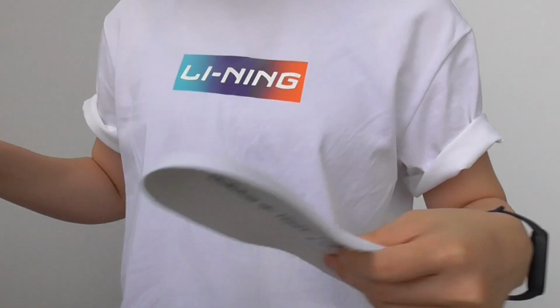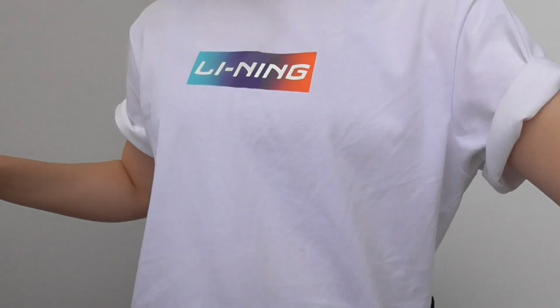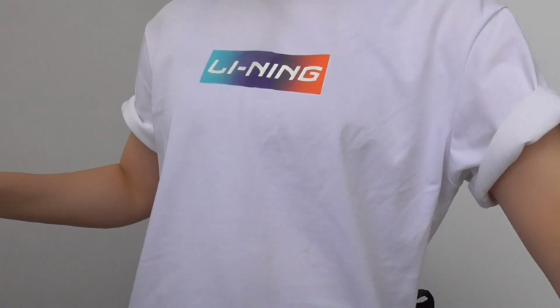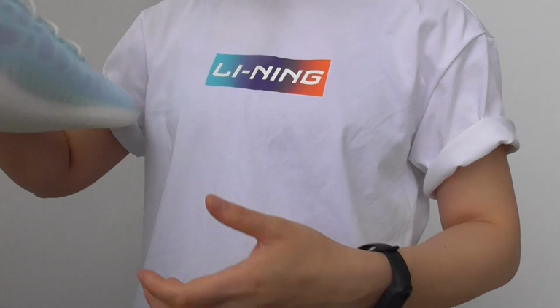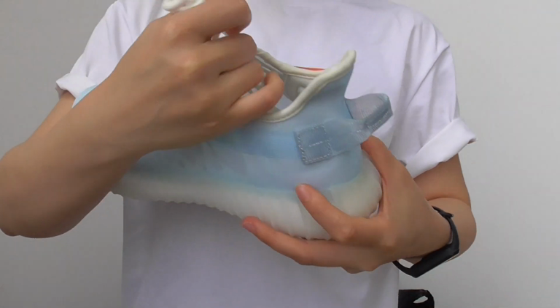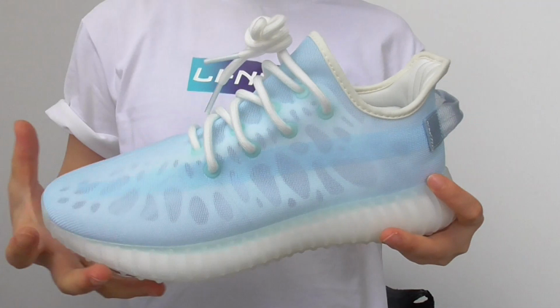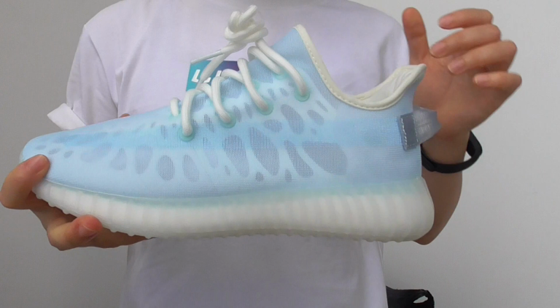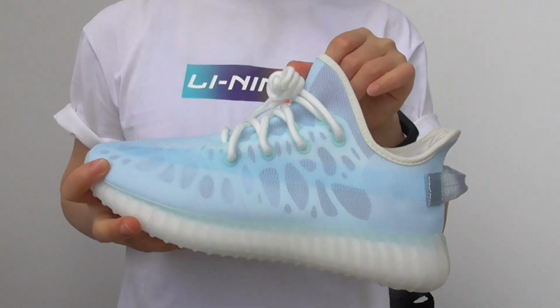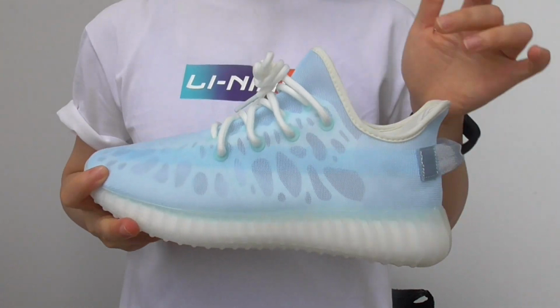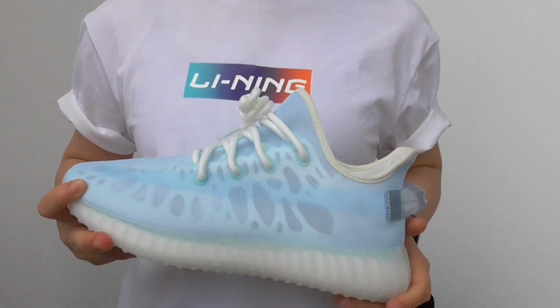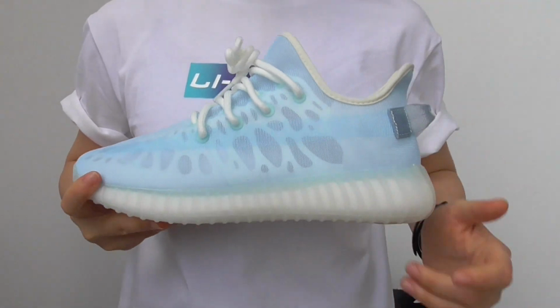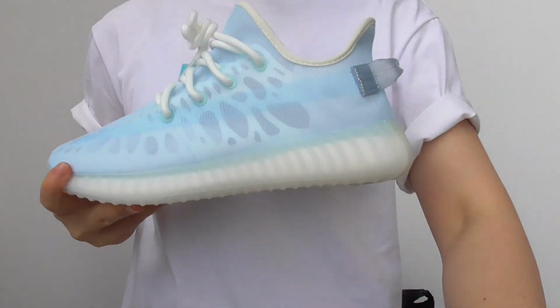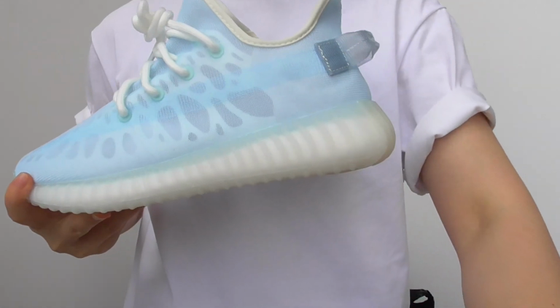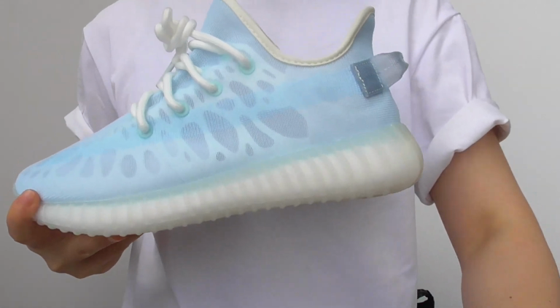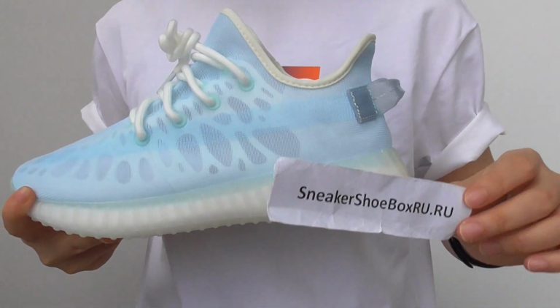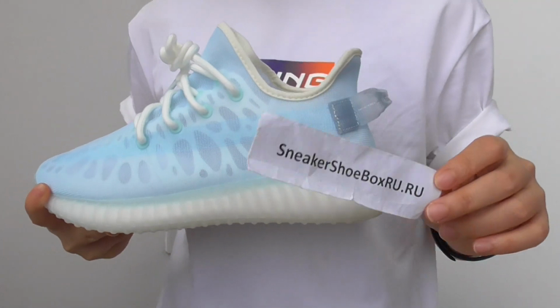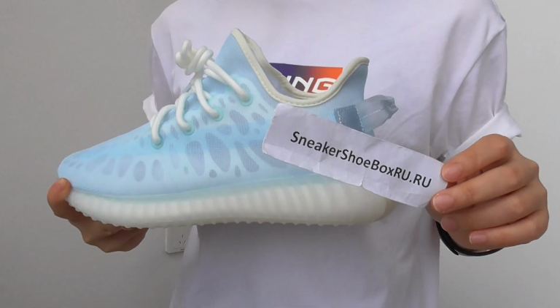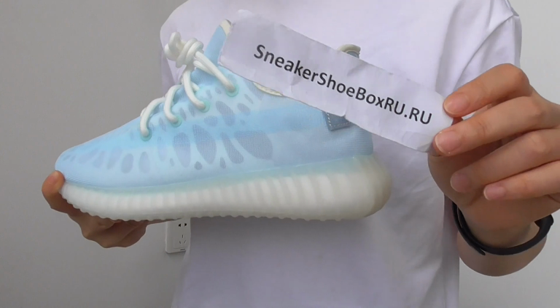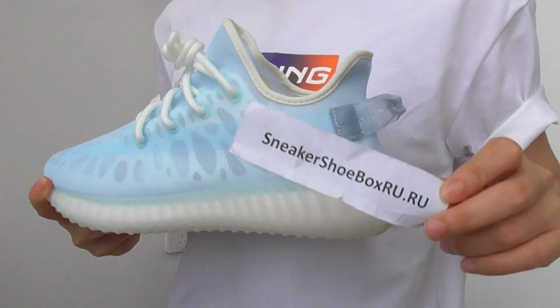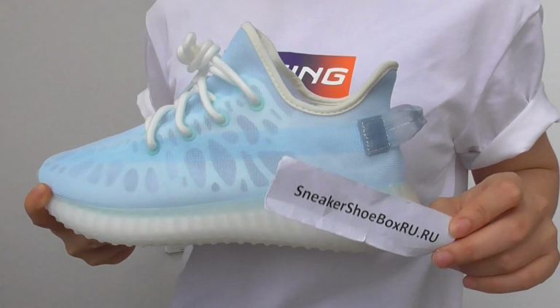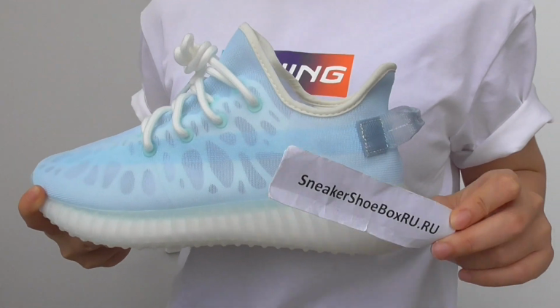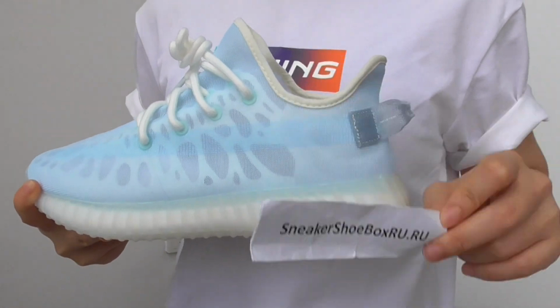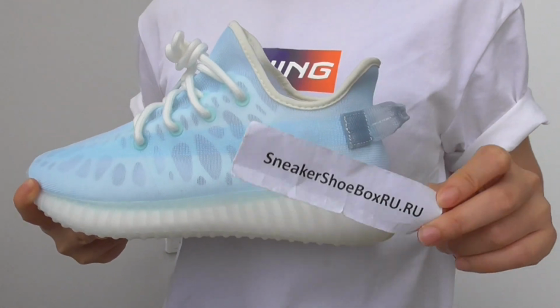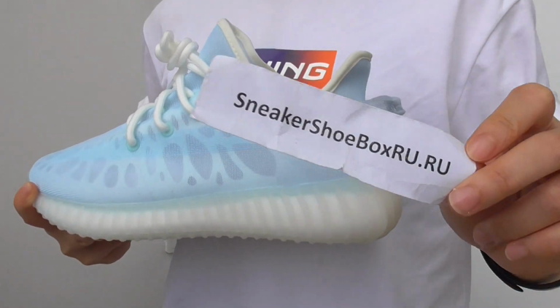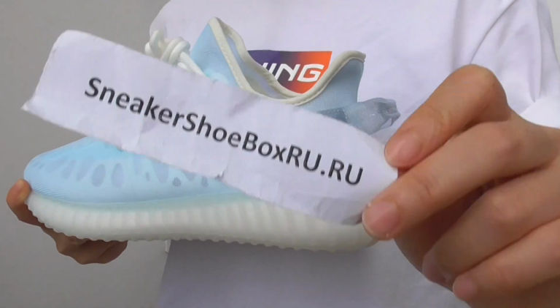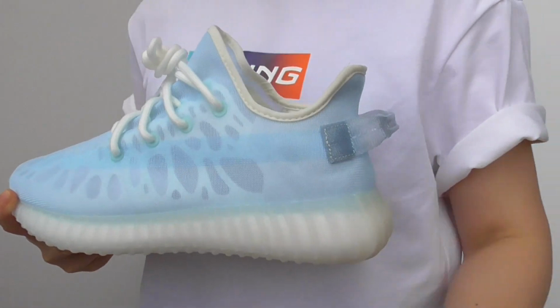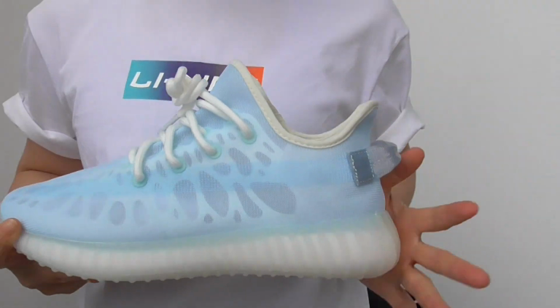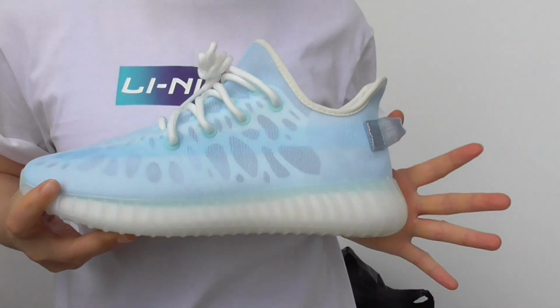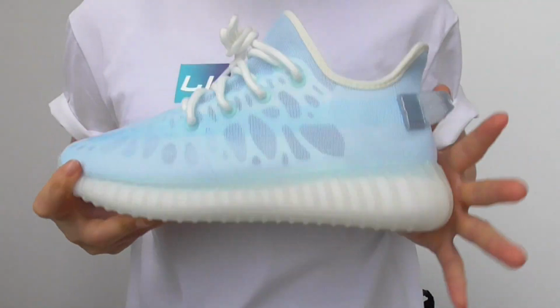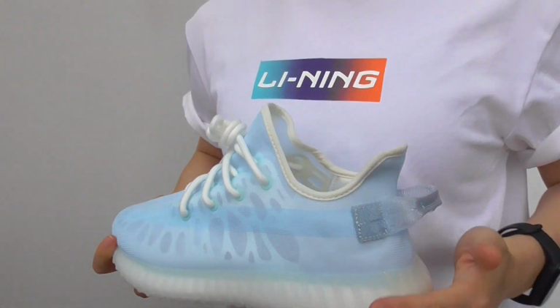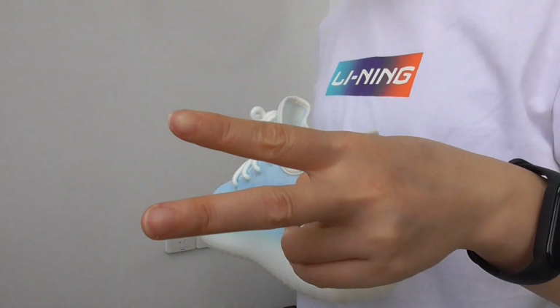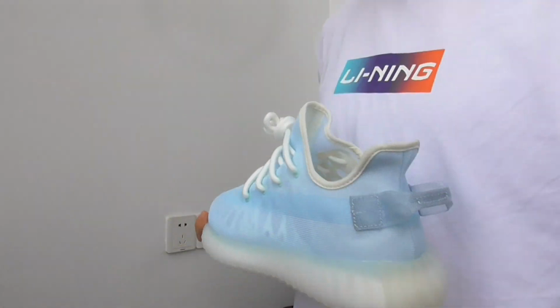So this is the blue EZ in a modernized color. We got the best deal for you guys, so go to my website to get your best discount at the Shoe Box. I hope you guys enjoyed this video. I will see you in the next video. Peace you guys.